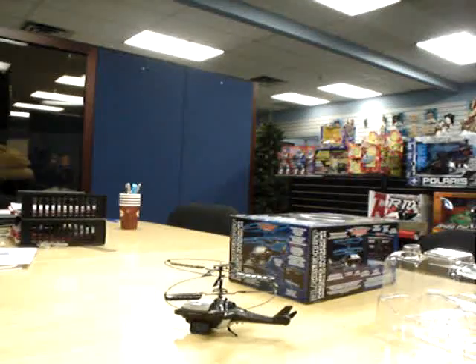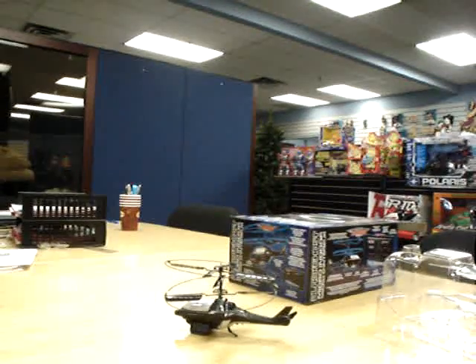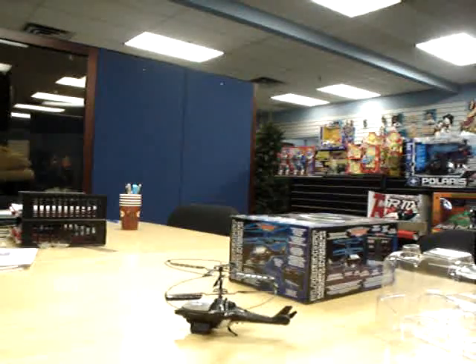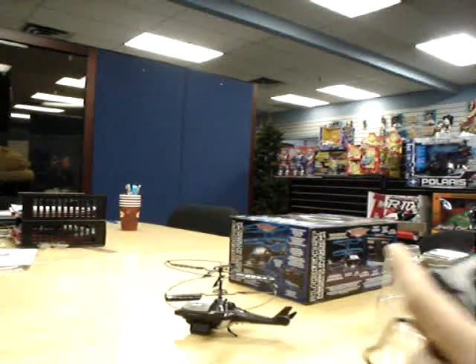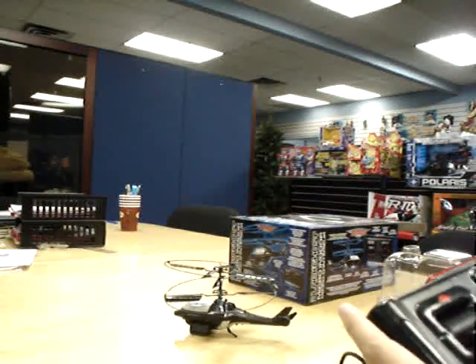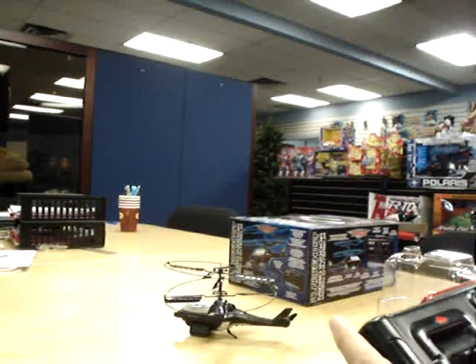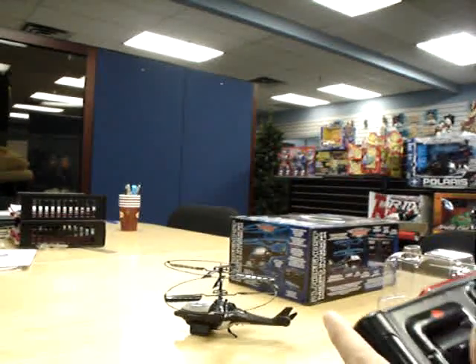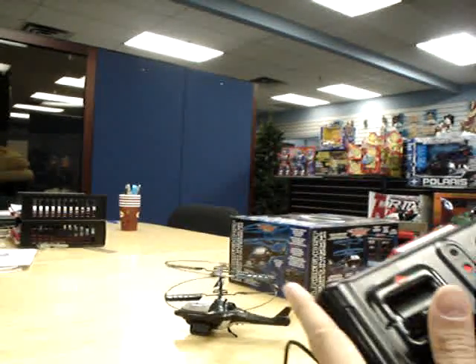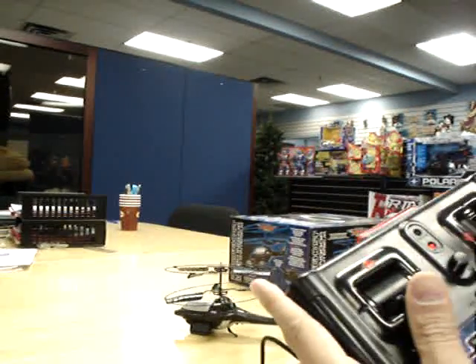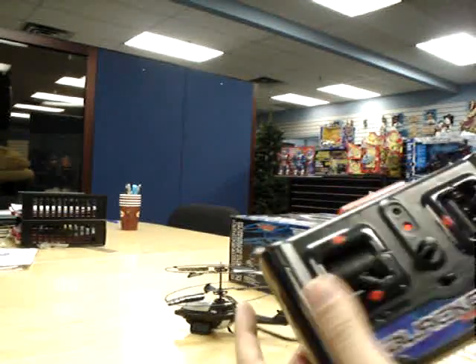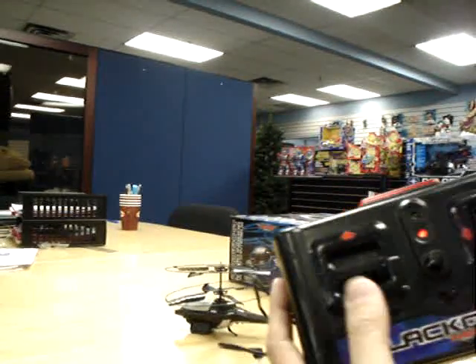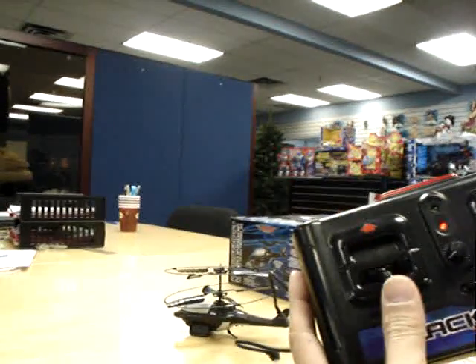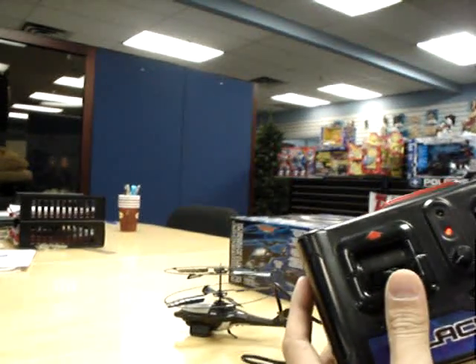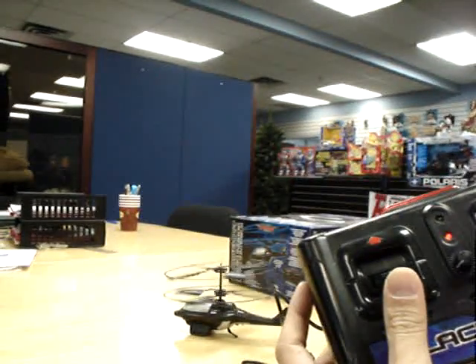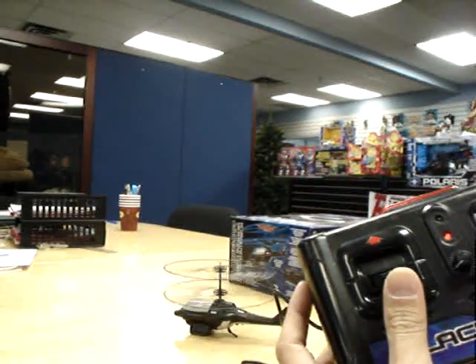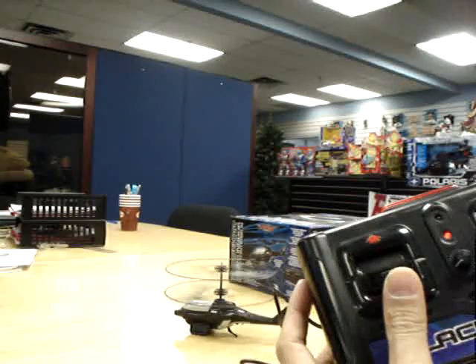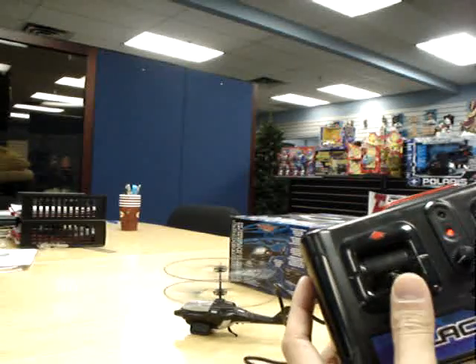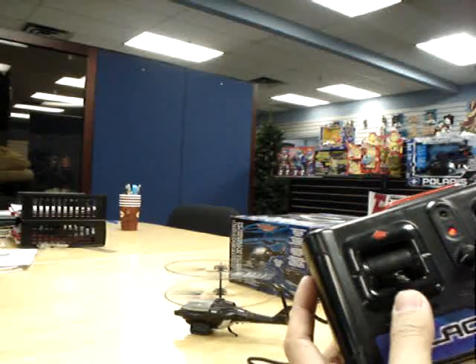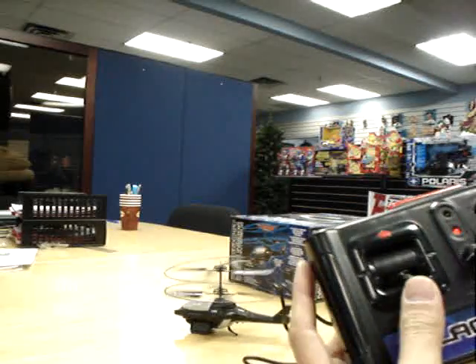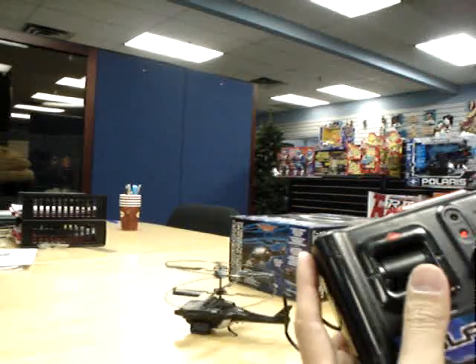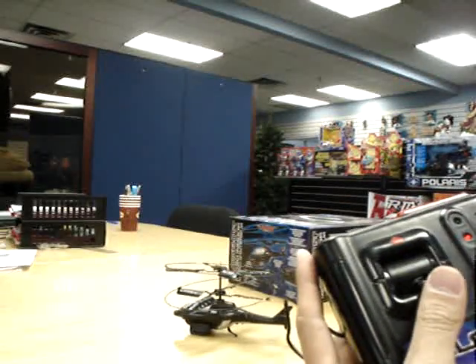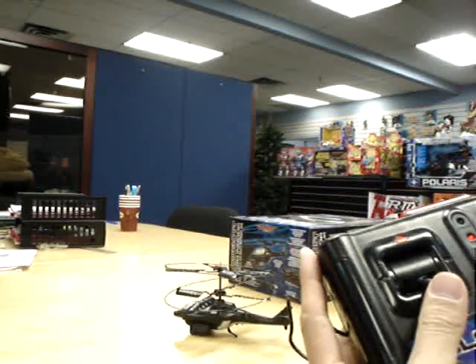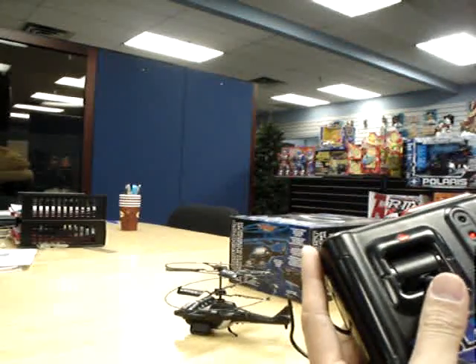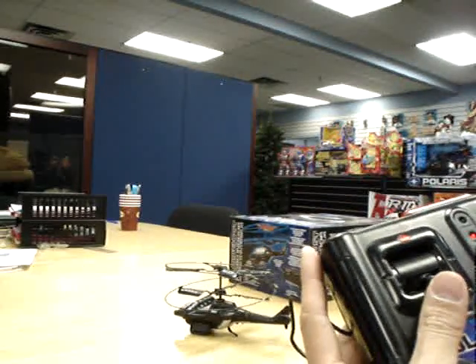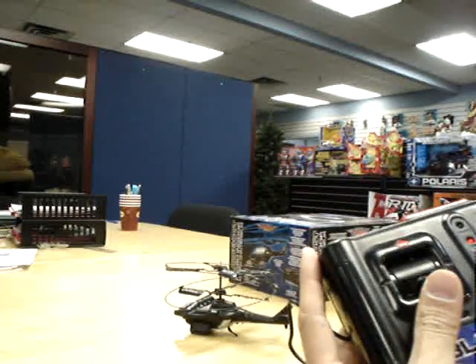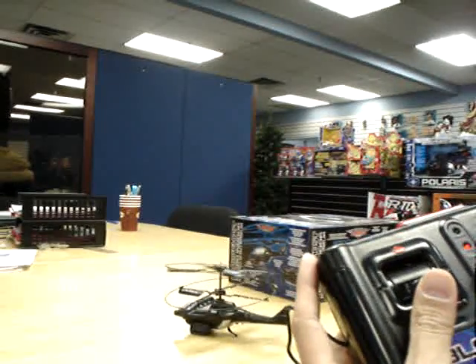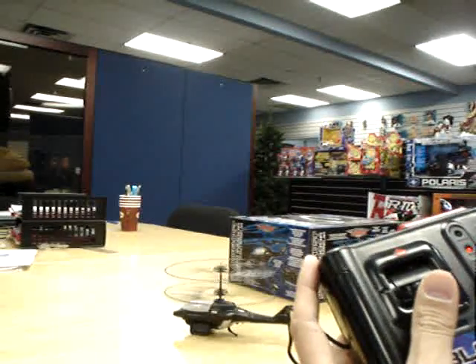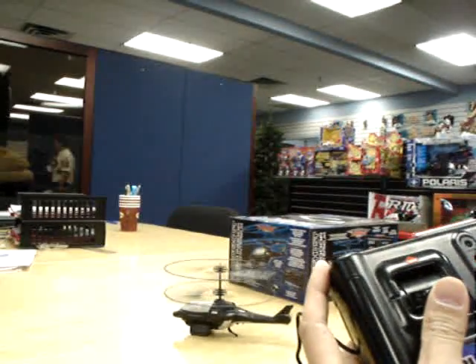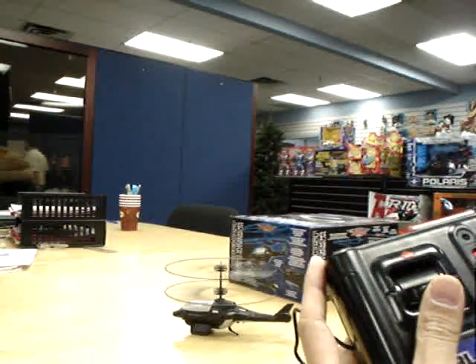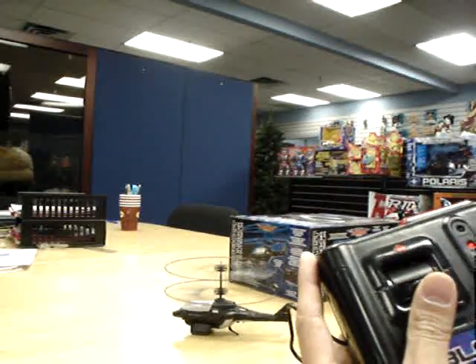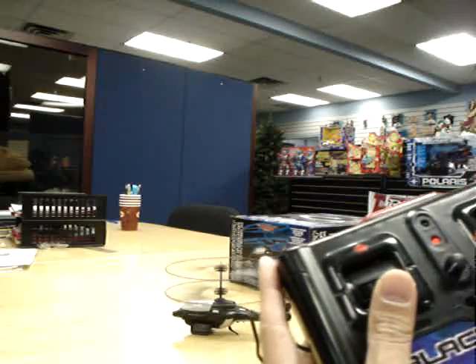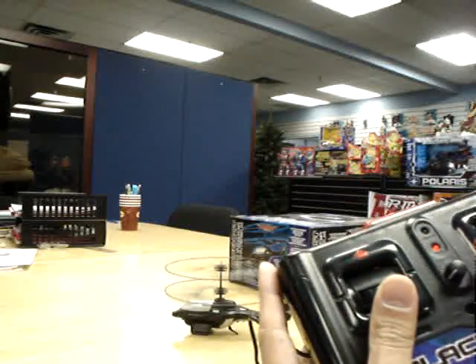Okay, we're going to show you flying again. To arm it, you actually turn this up once and you can arm it, and now give it a good throttle.